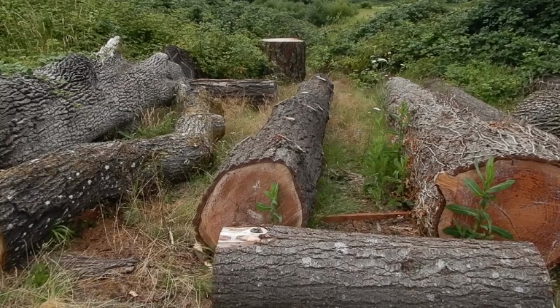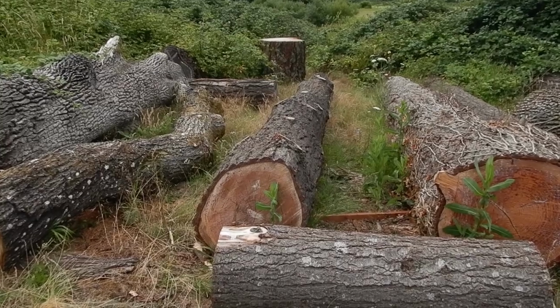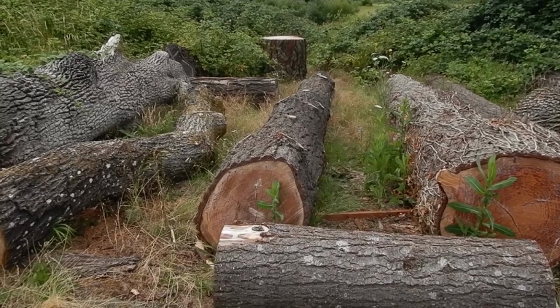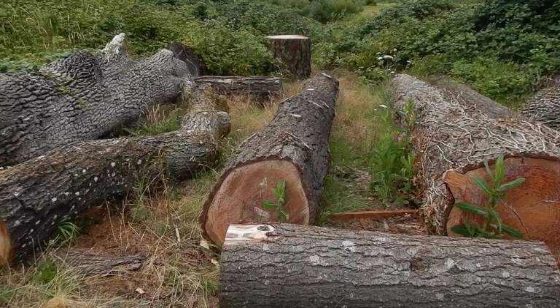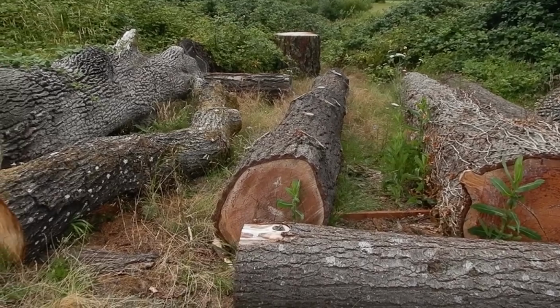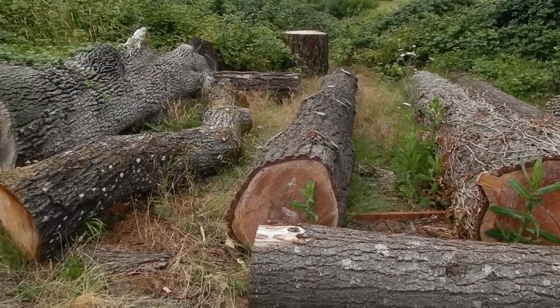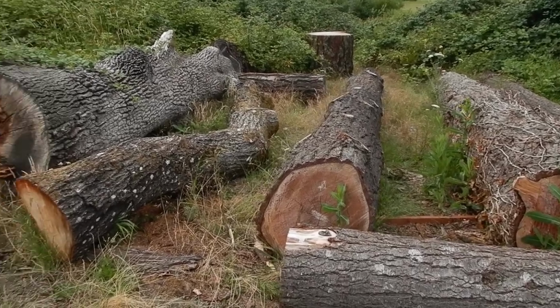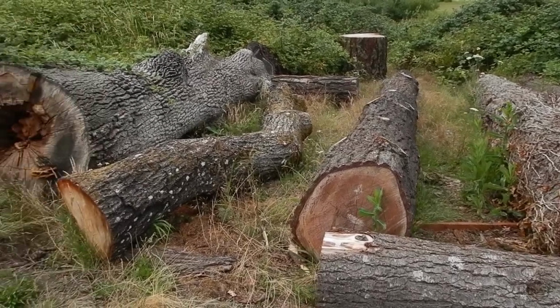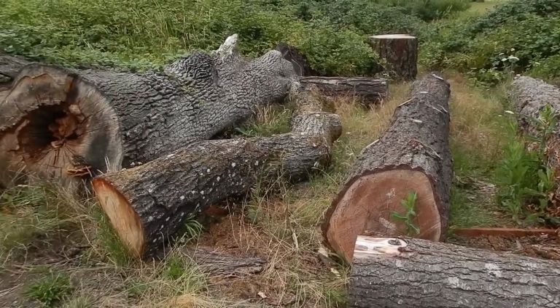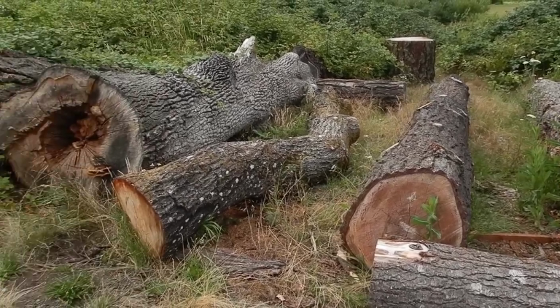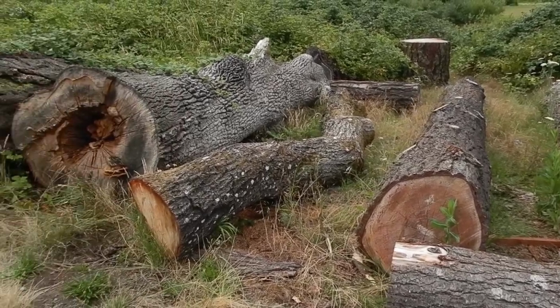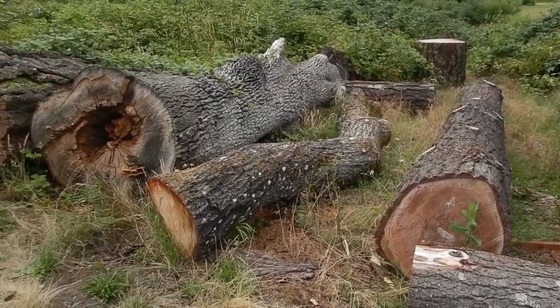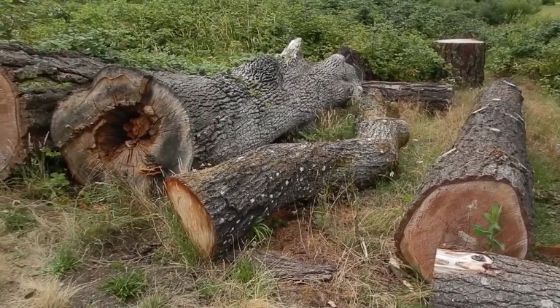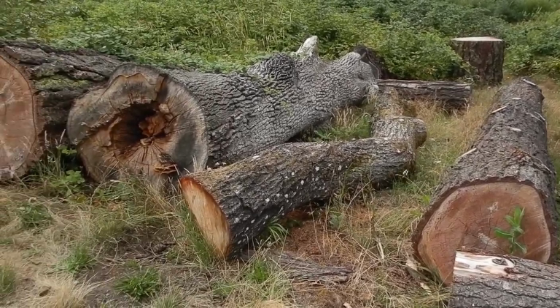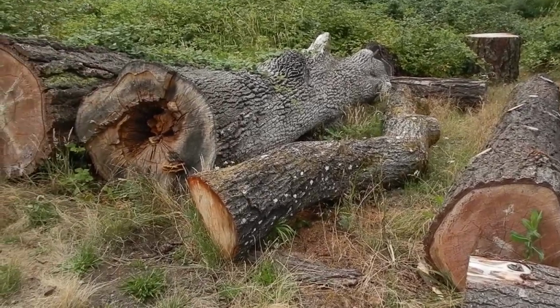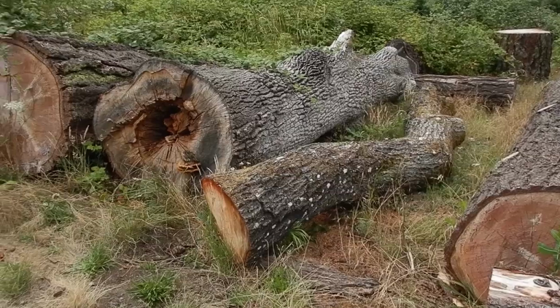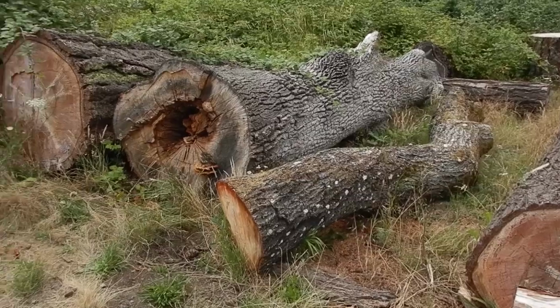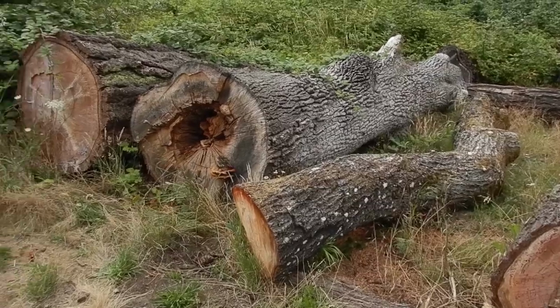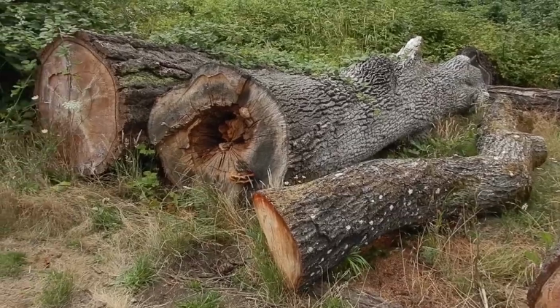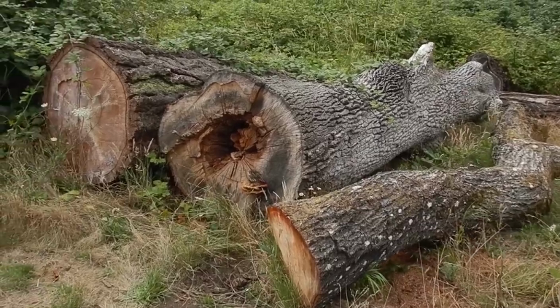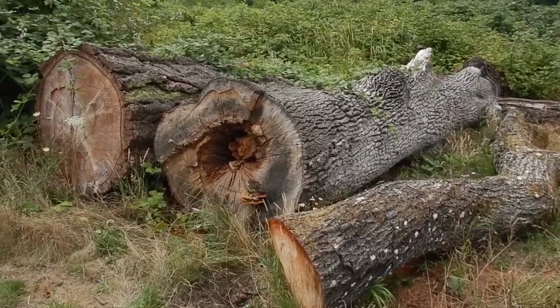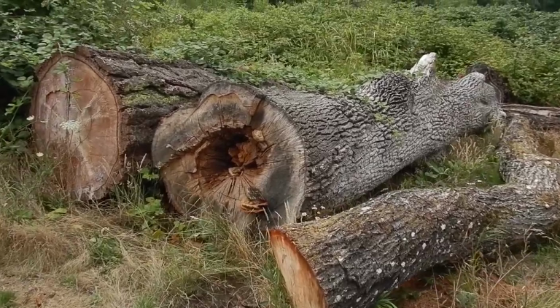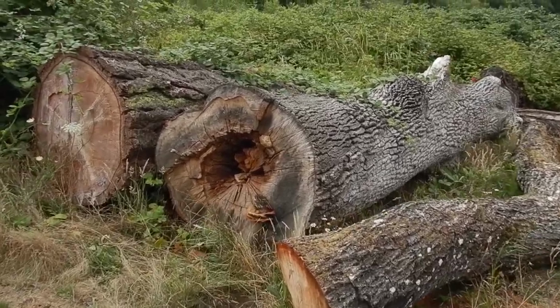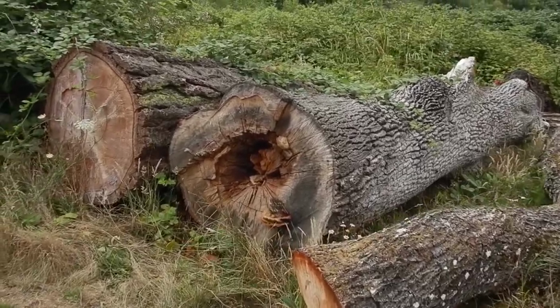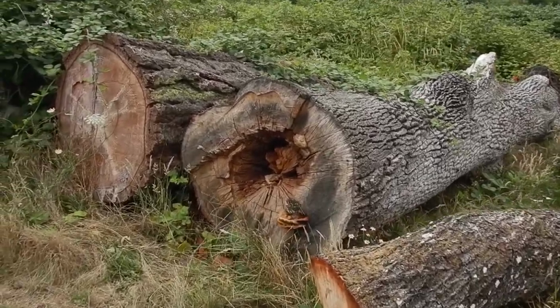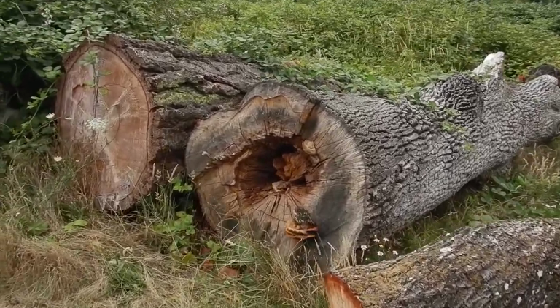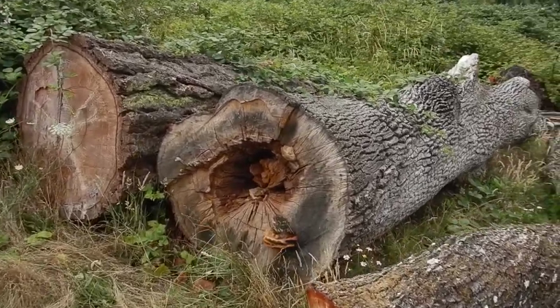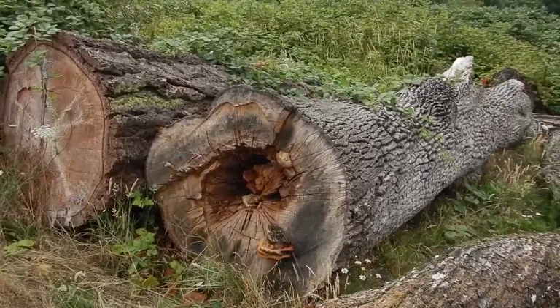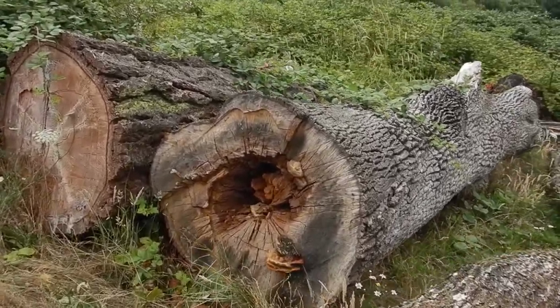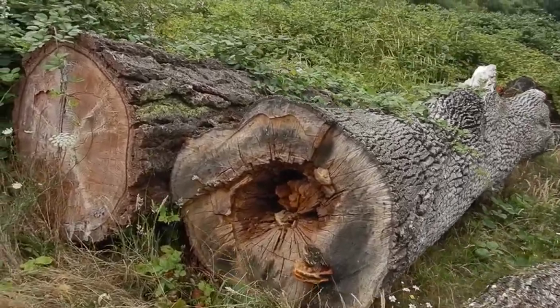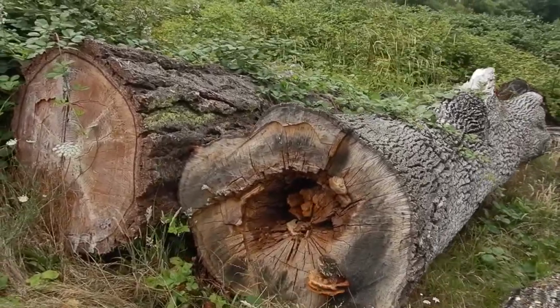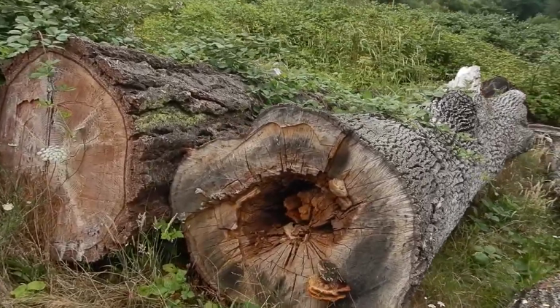There are some logs left out beside Panama Flats in Saanich, BC, and I was noticing there's some bracket fungus on this one.